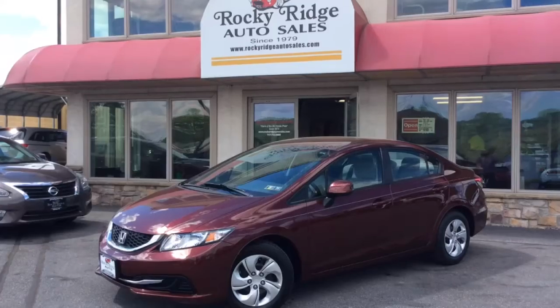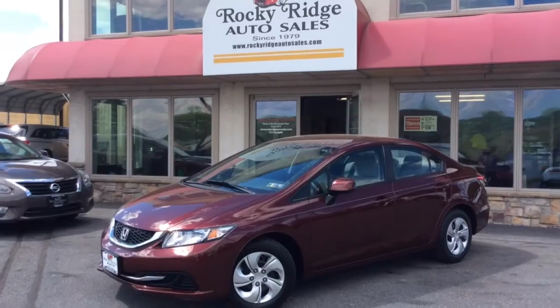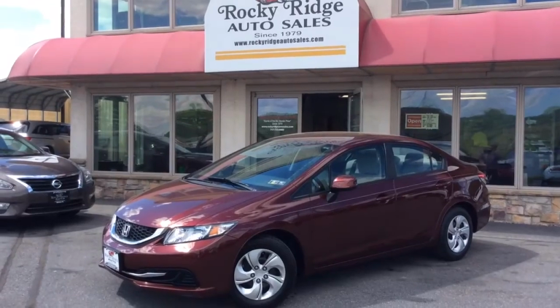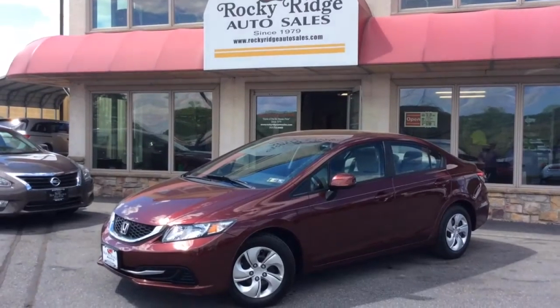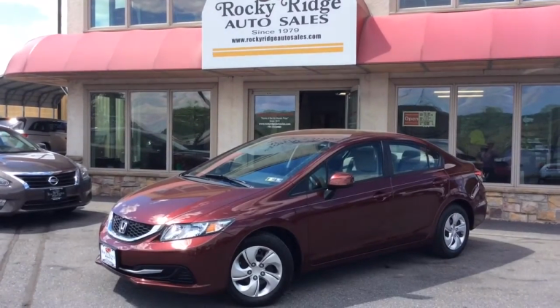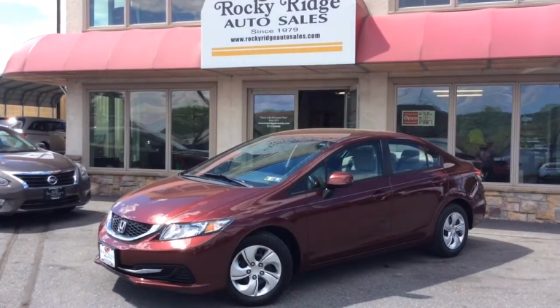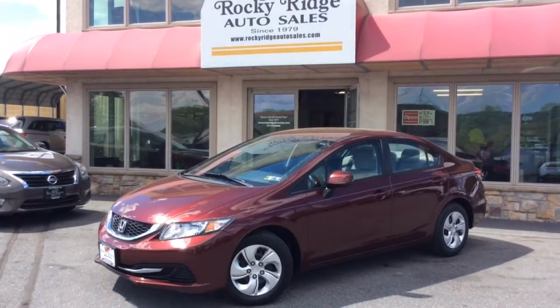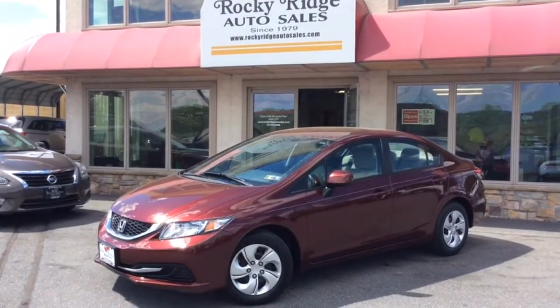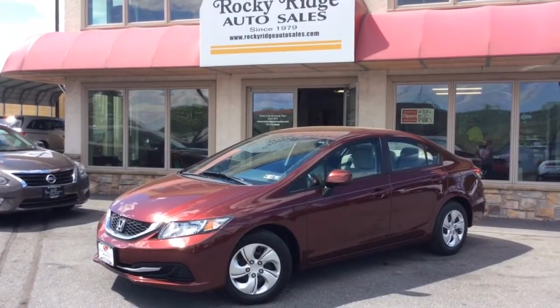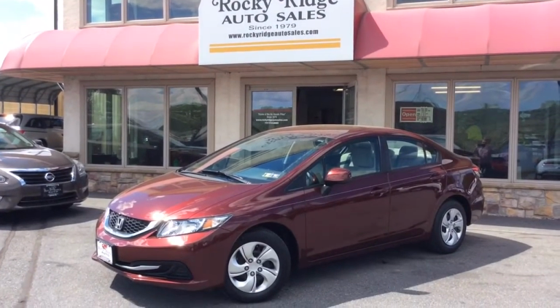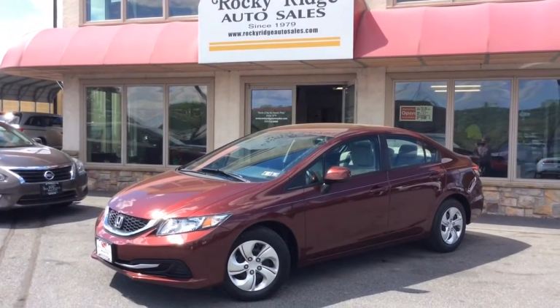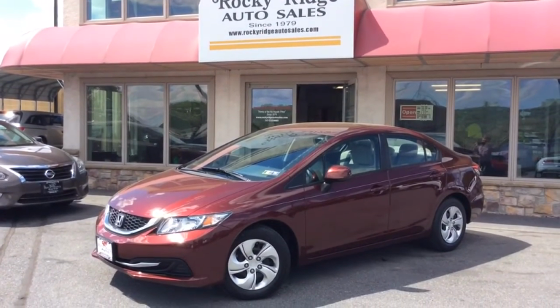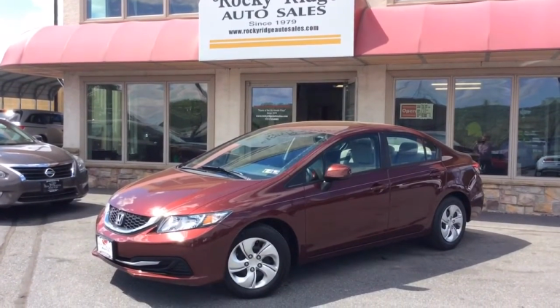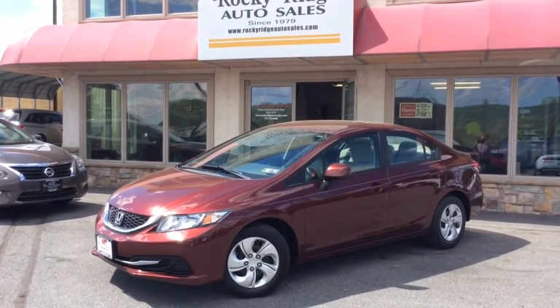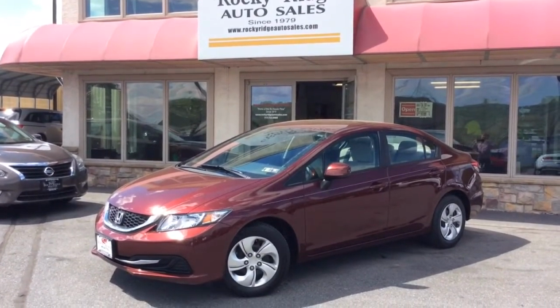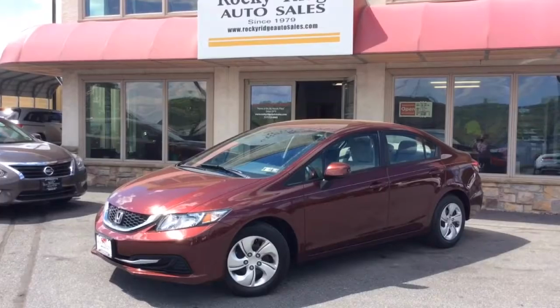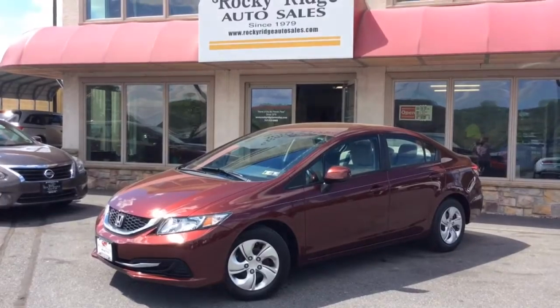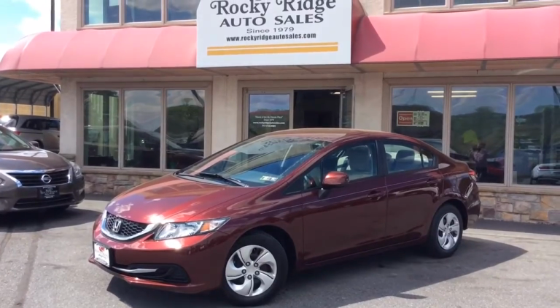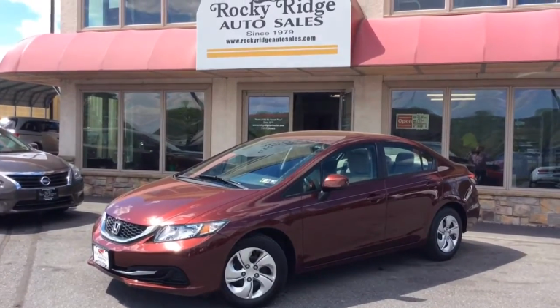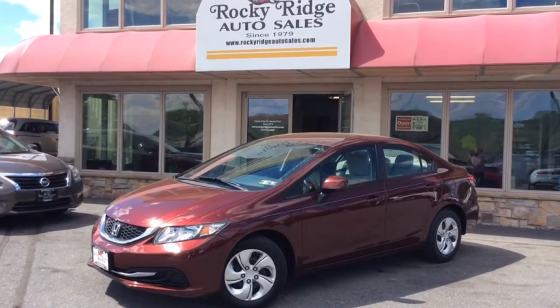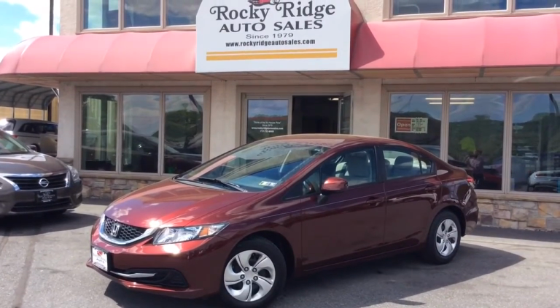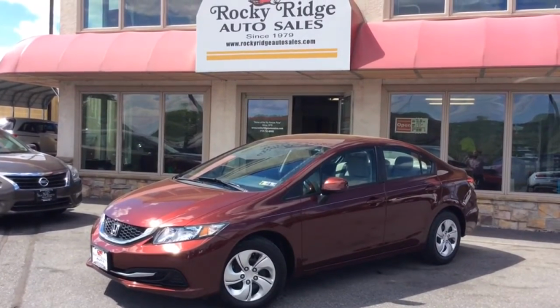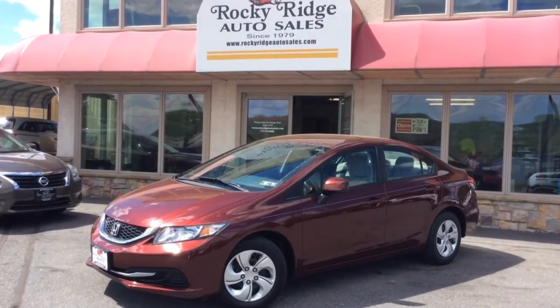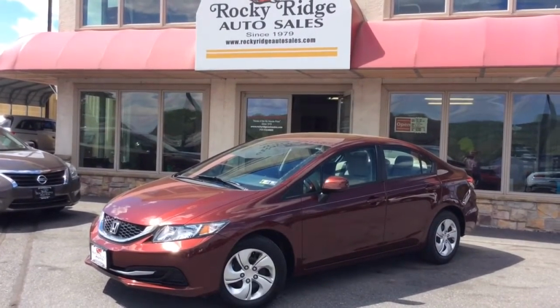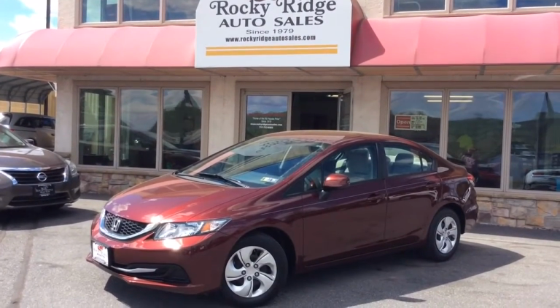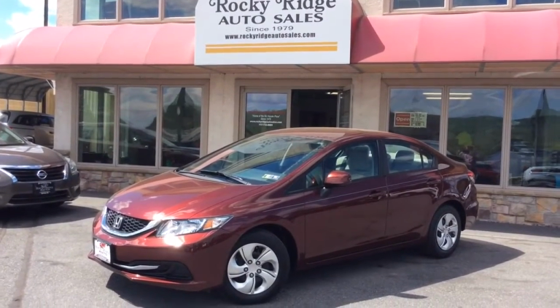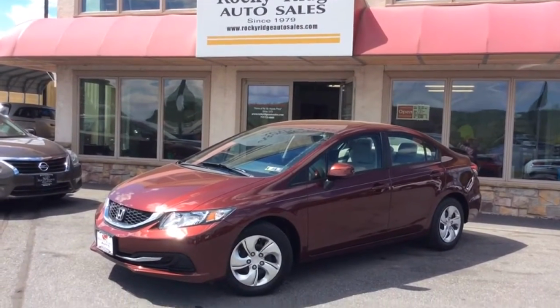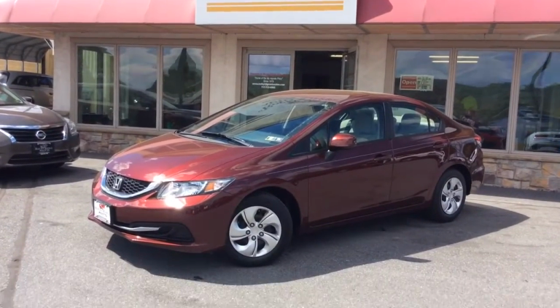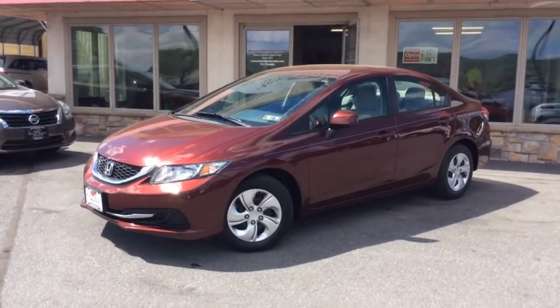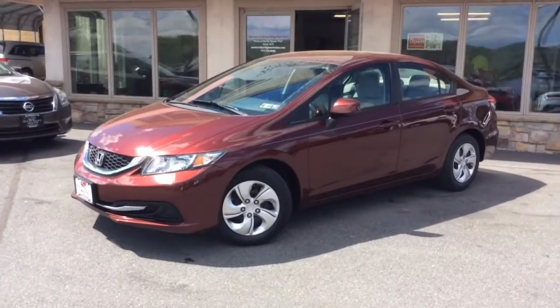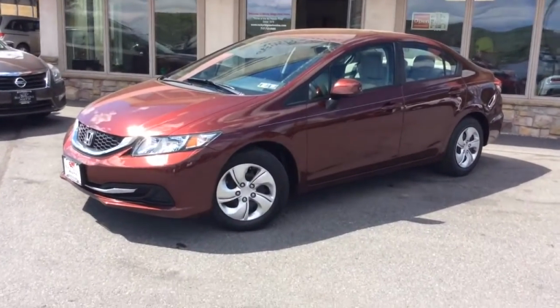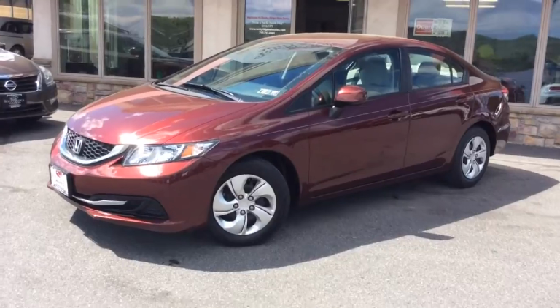Hello and welcome to Rocky Ridge Auto Sales here in Ephrata, Pennsylvania. We've been here selling quality used cars and trucks, each of them at low, no-hassle, market-driven prices since 1979. My name is Jesse, I'm one of the salesmen.